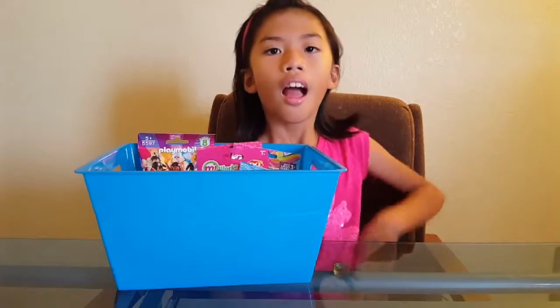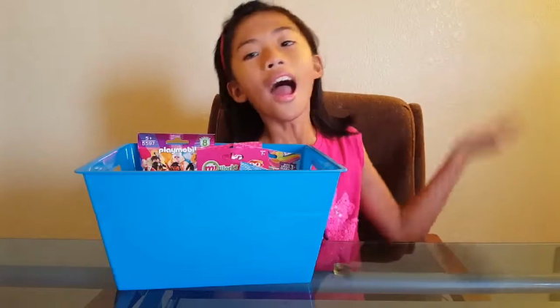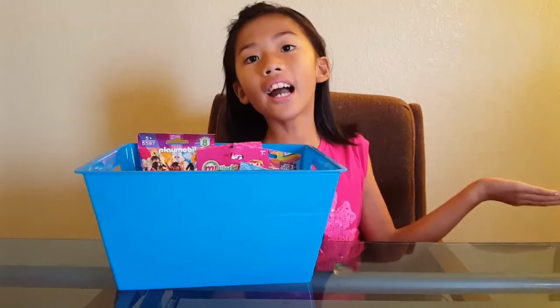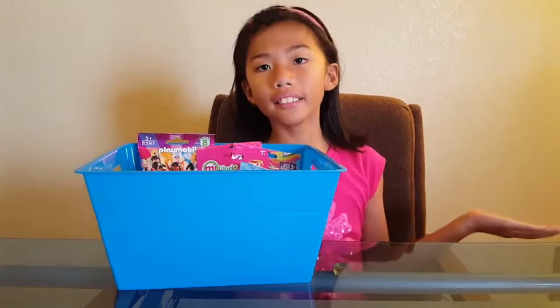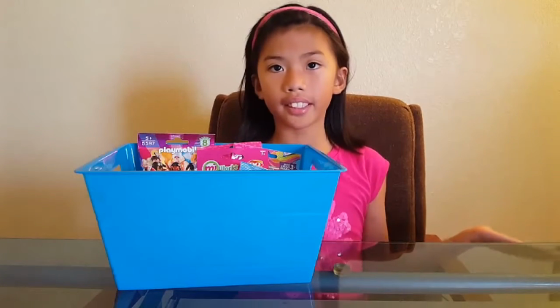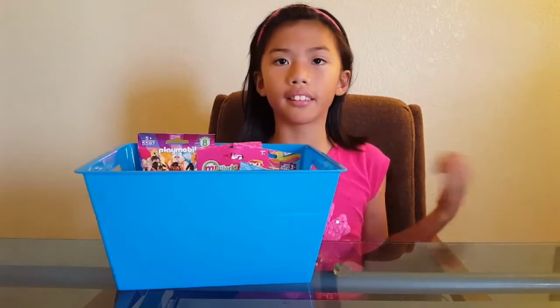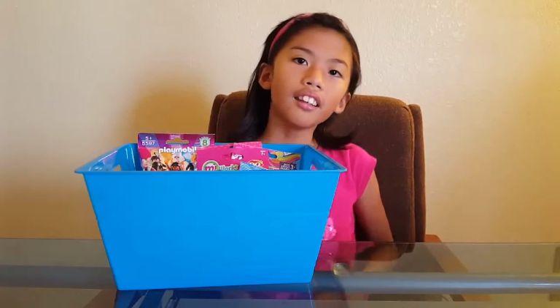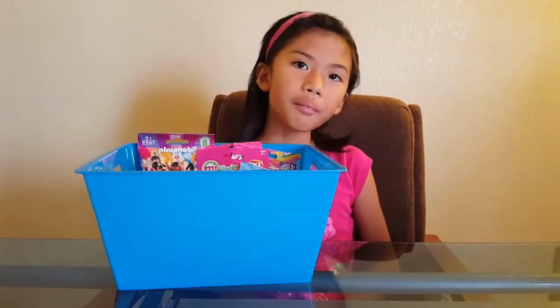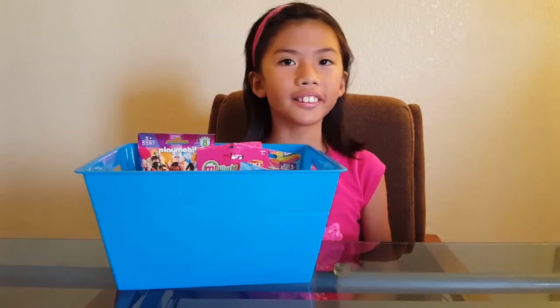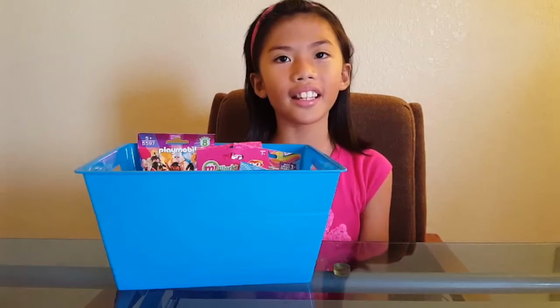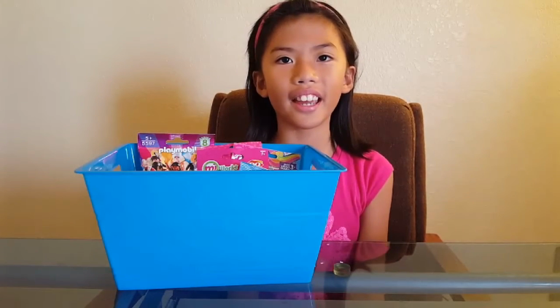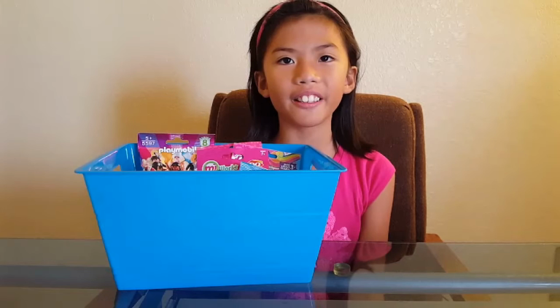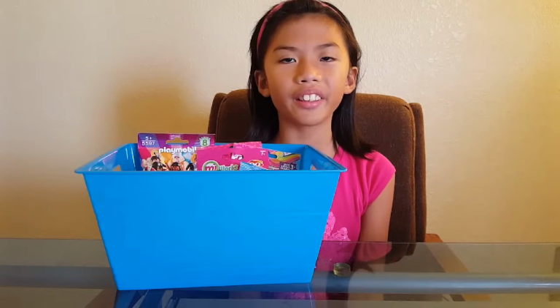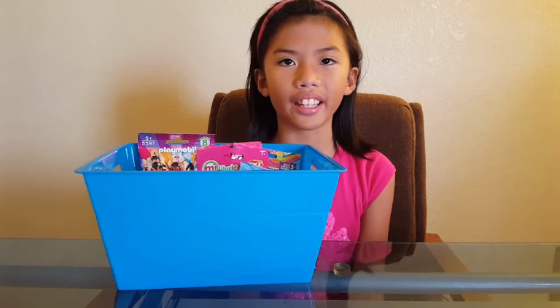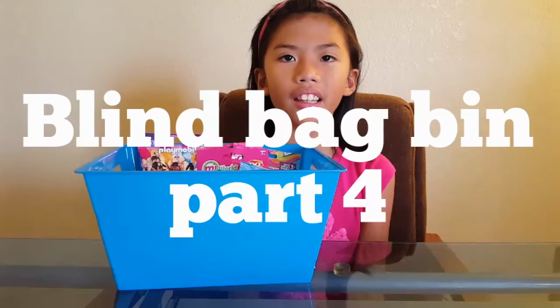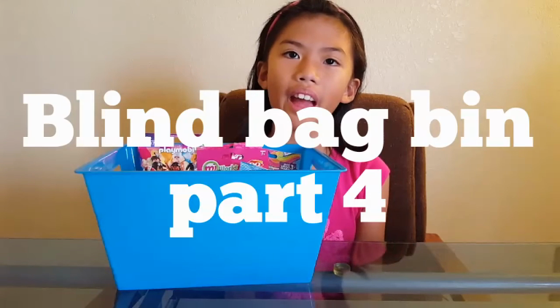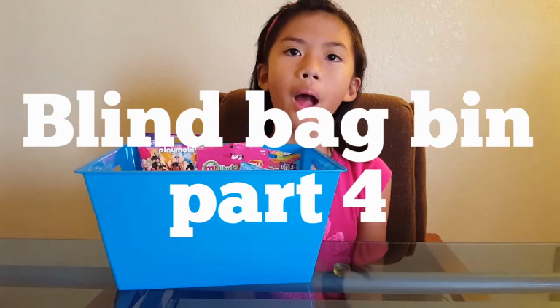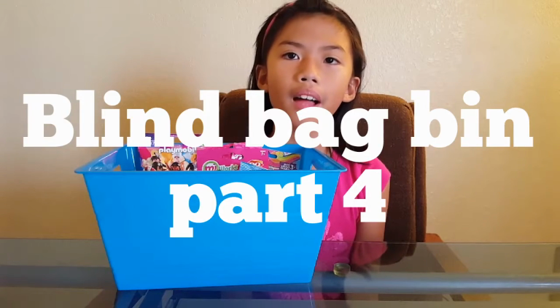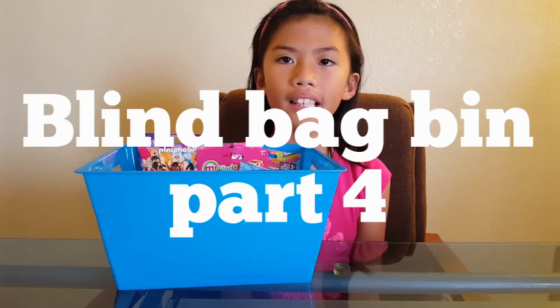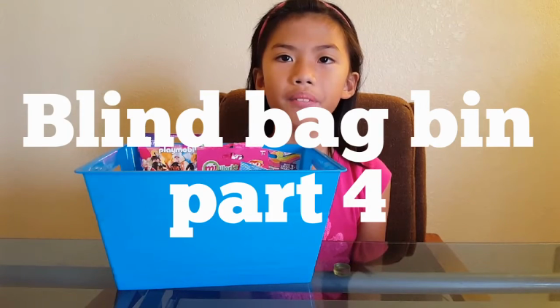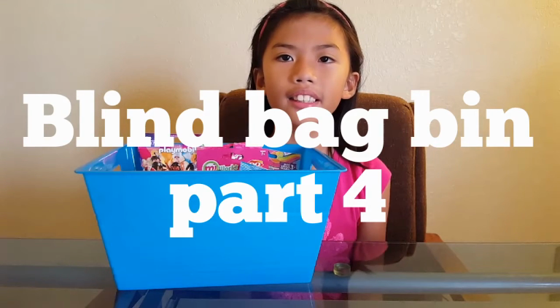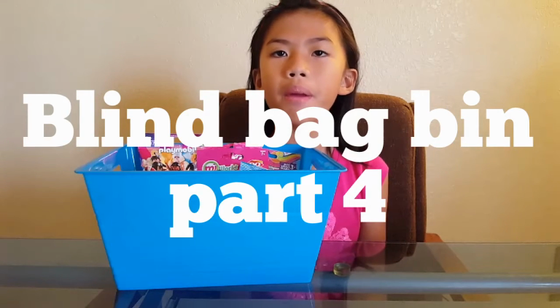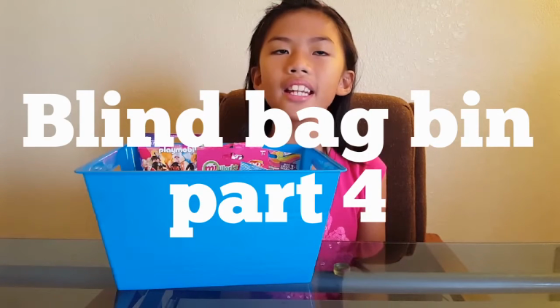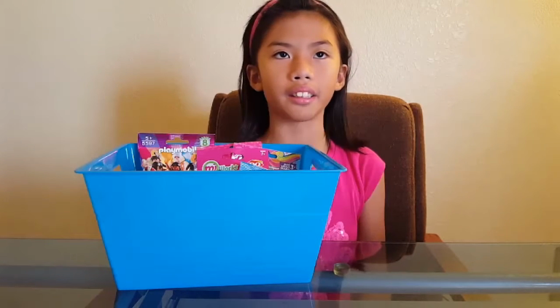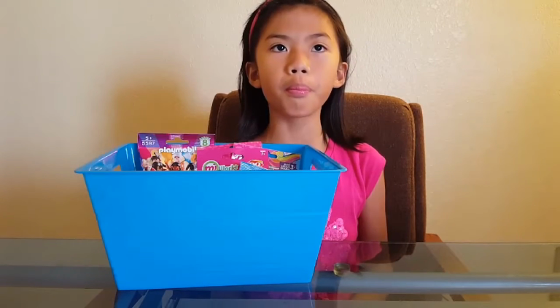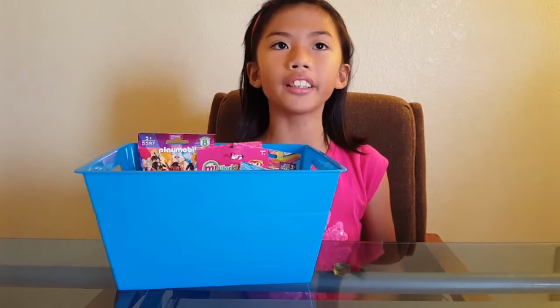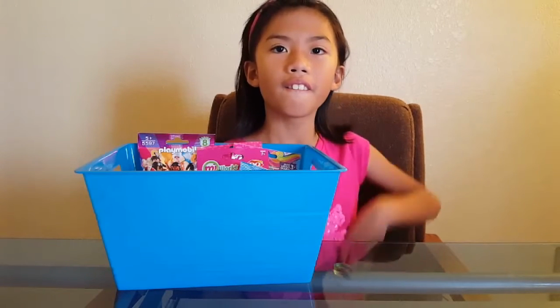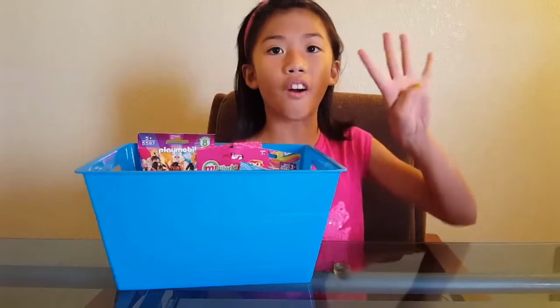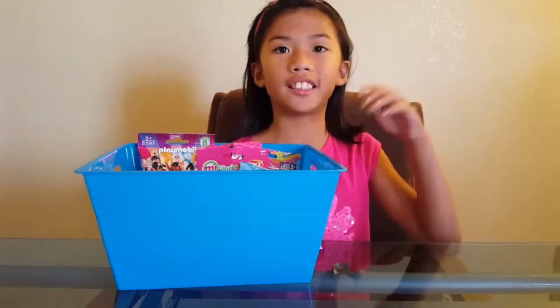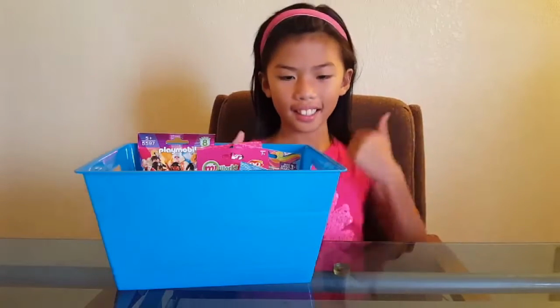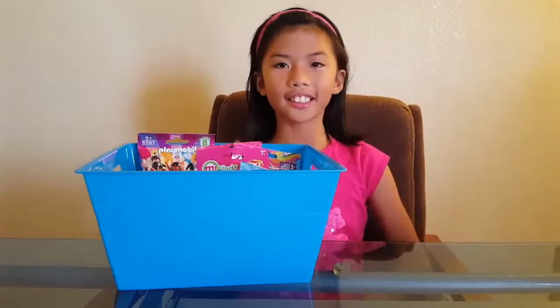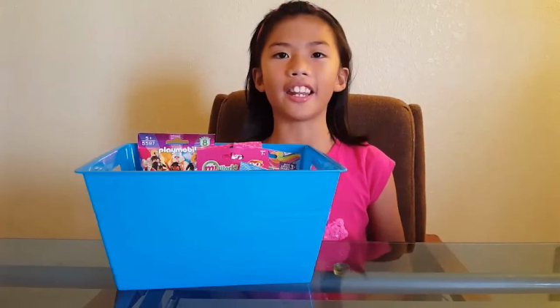Hi guys! This is Lee's Surprise tonight and today we're doing the Vilex Surprise Bin, and this is part 4. So let's get started!